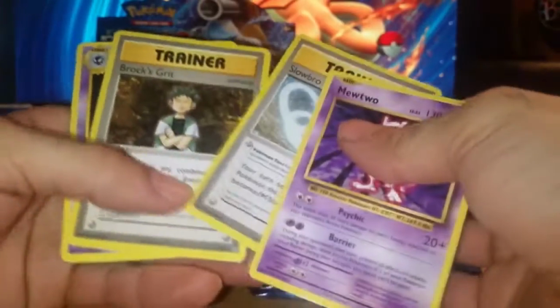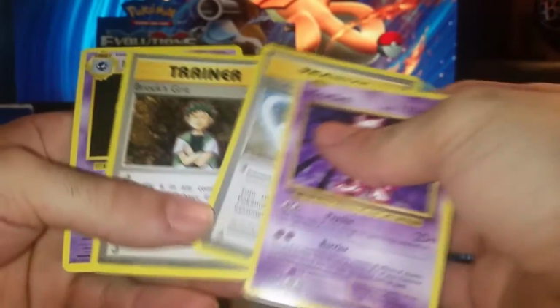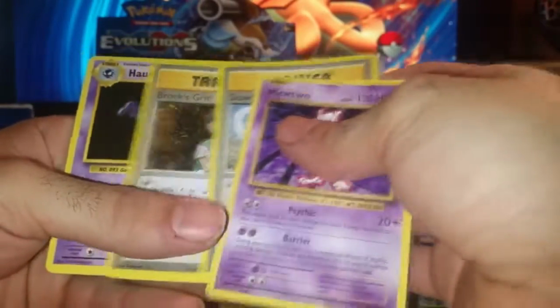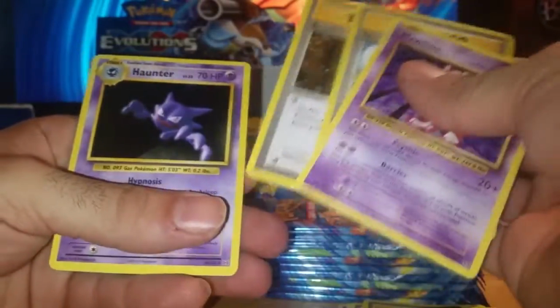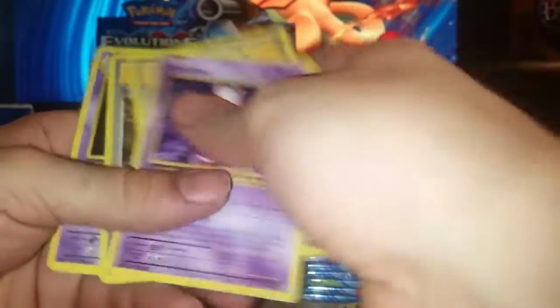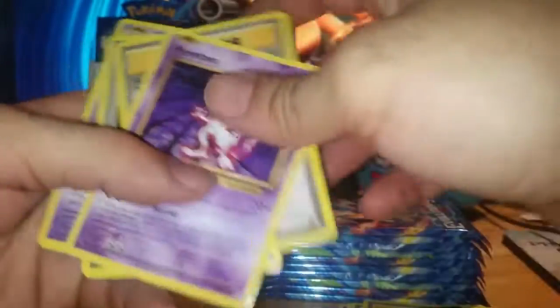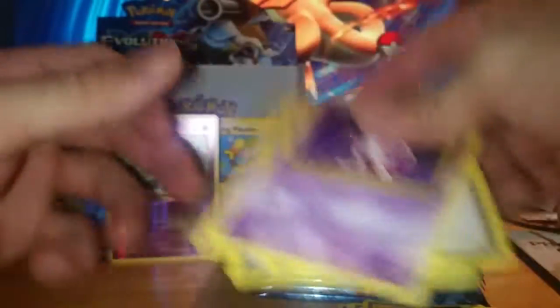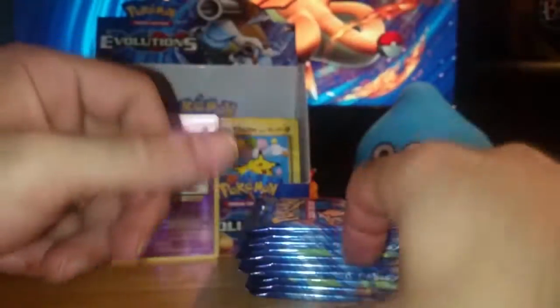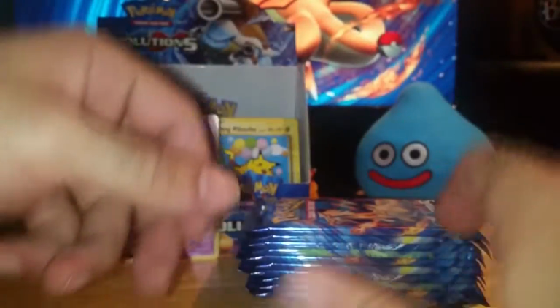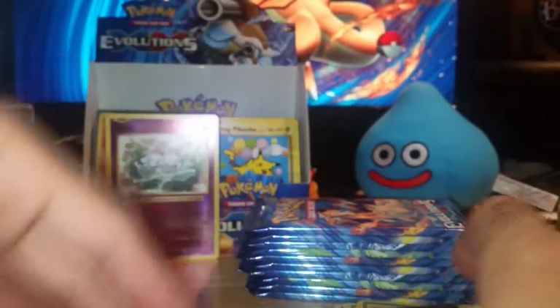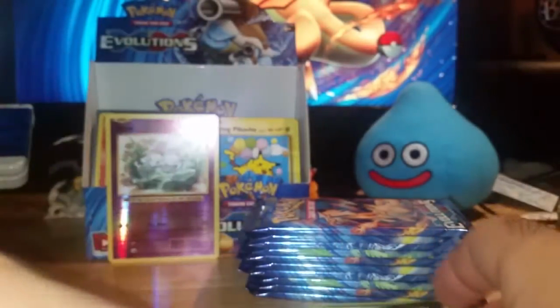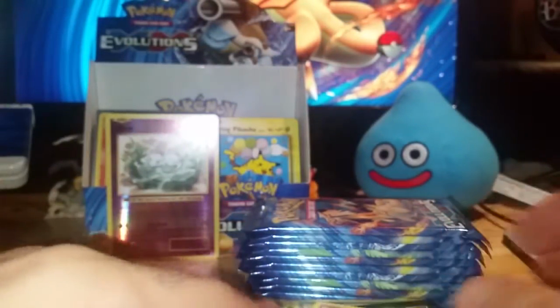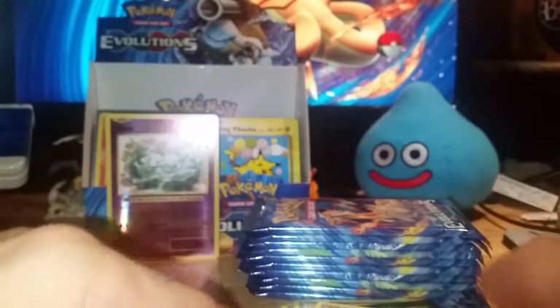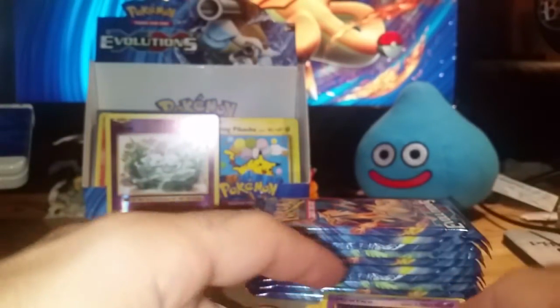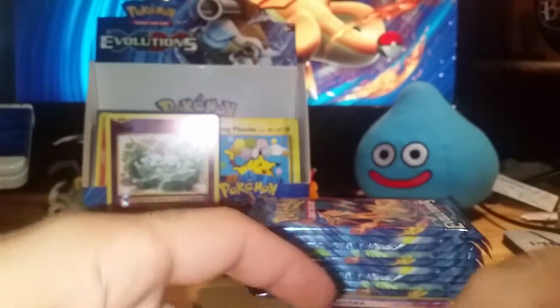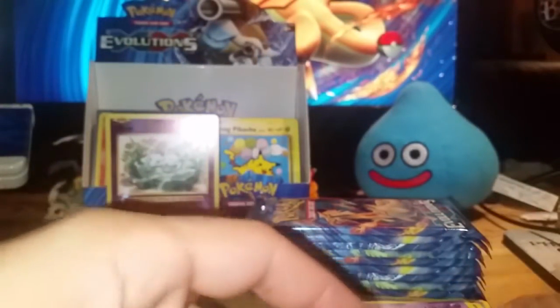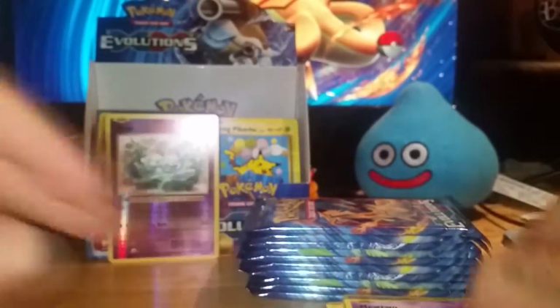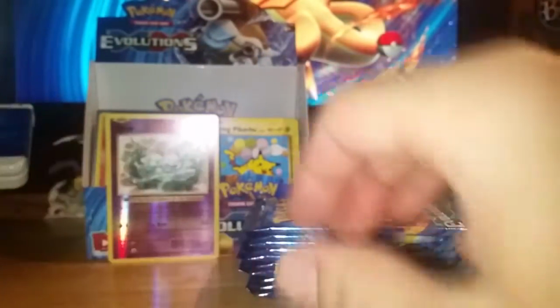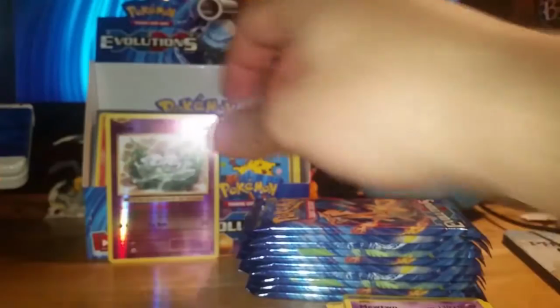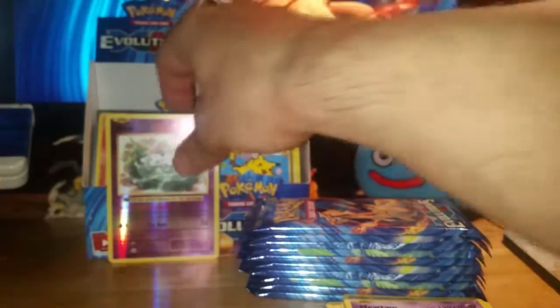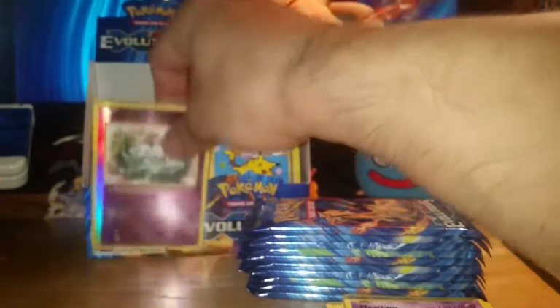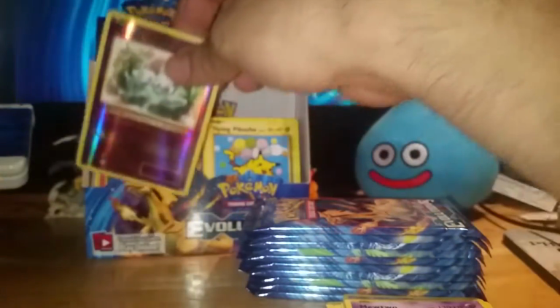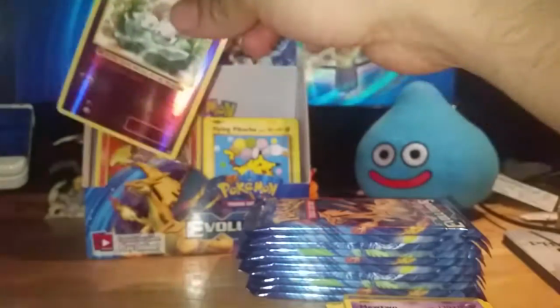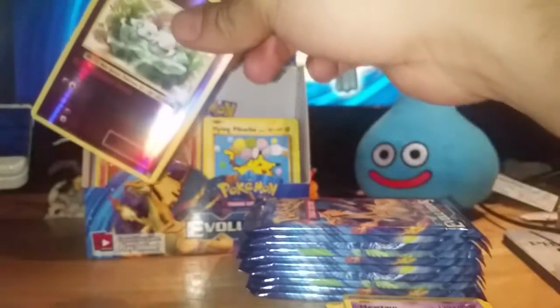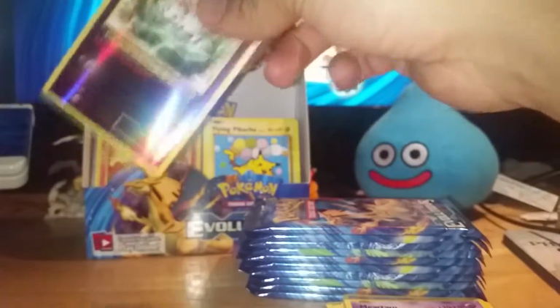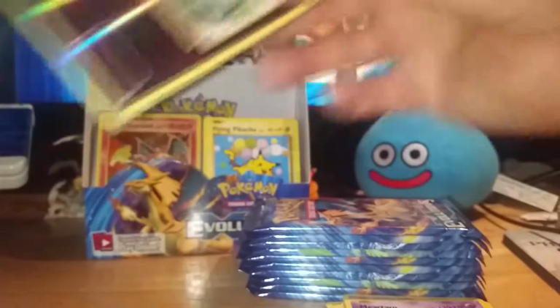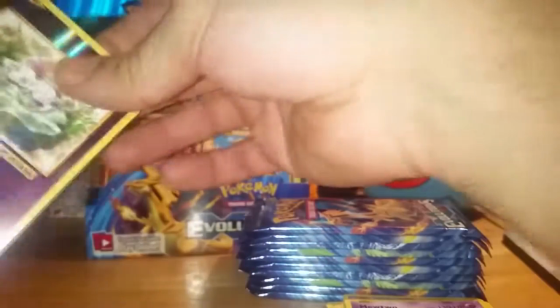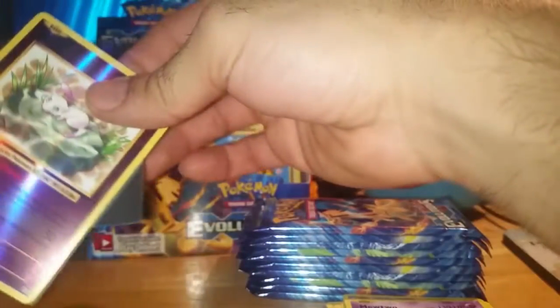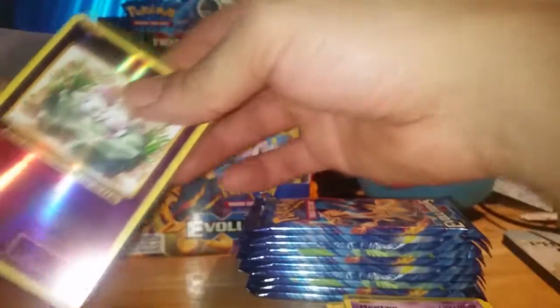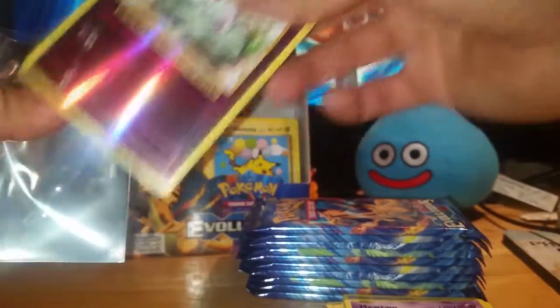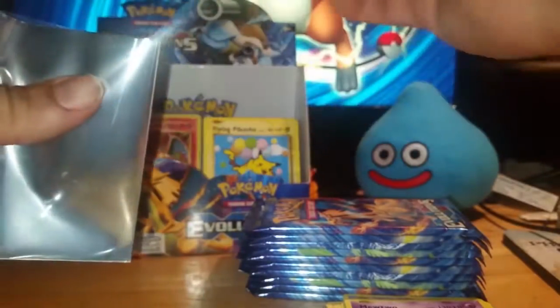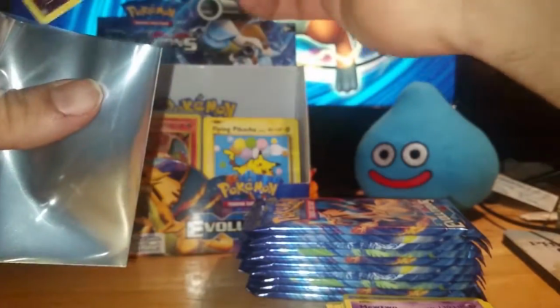Also a Spirit Link, Brock's Grit, and Haunter. Let's go ahead and sleeve up that Mew.